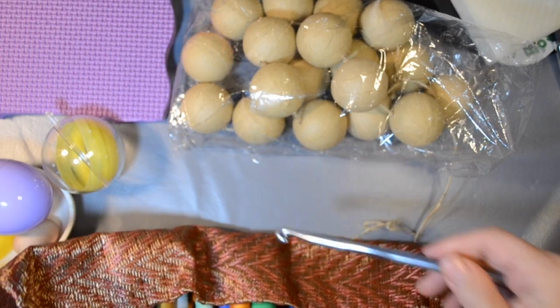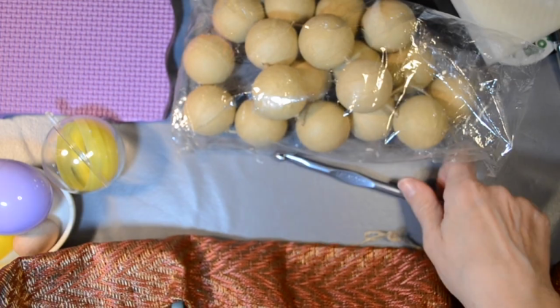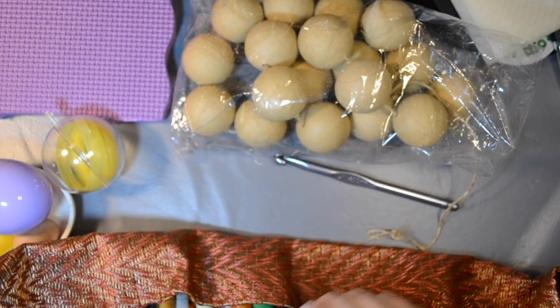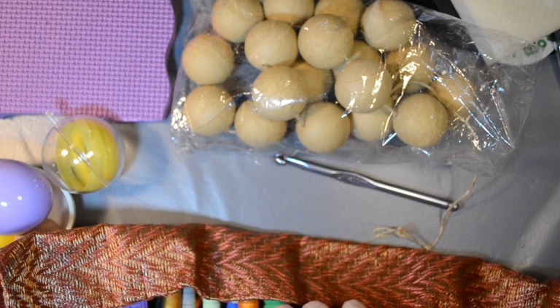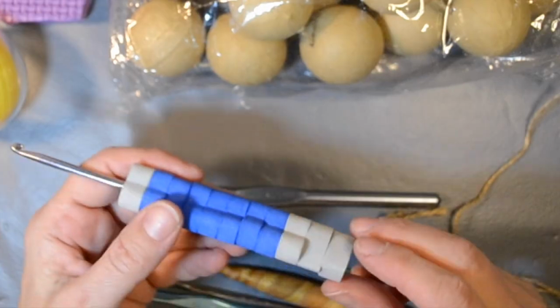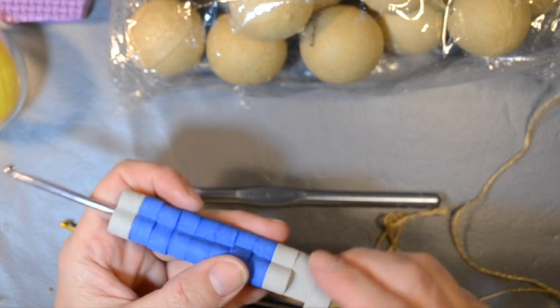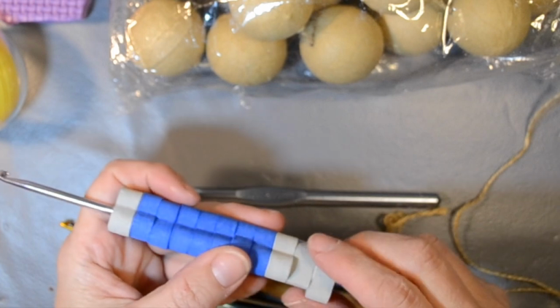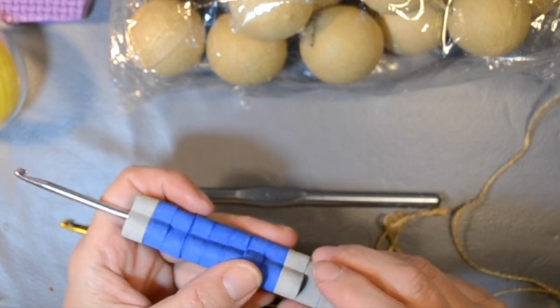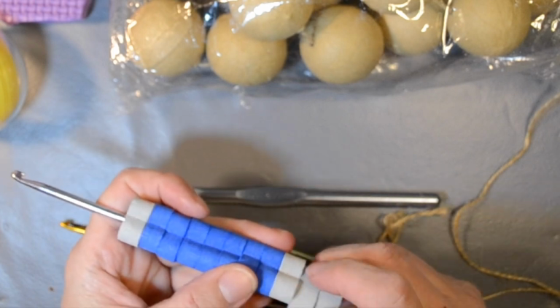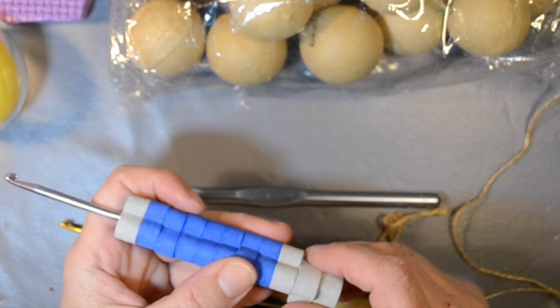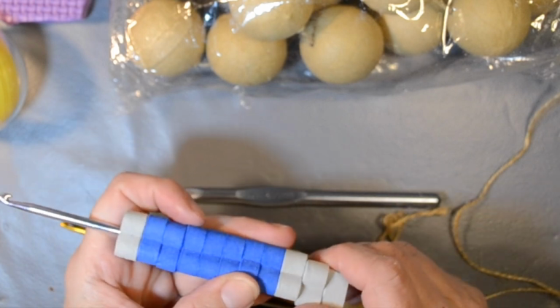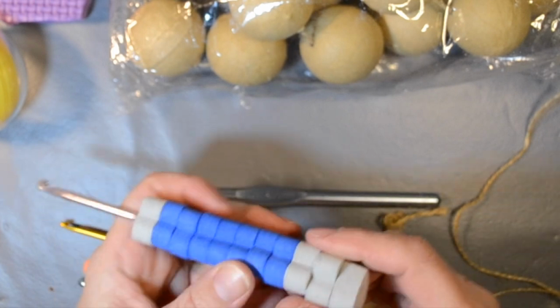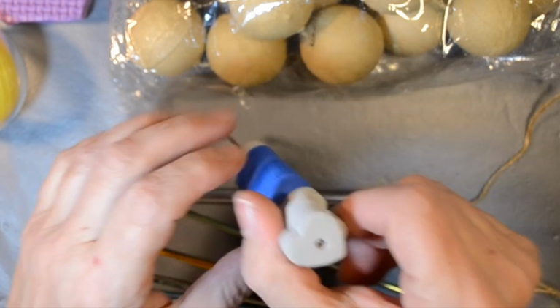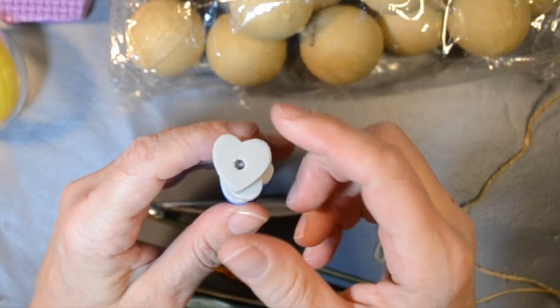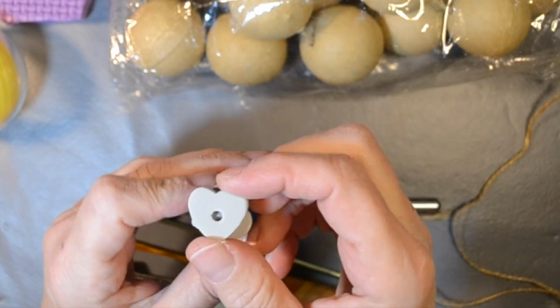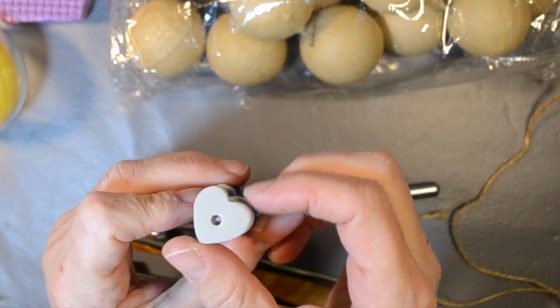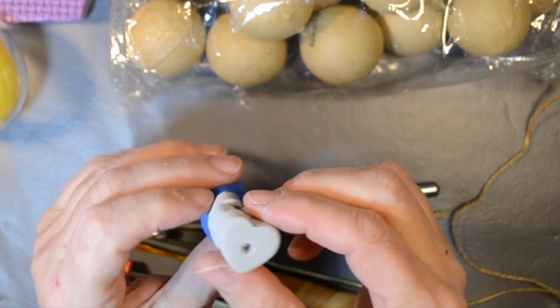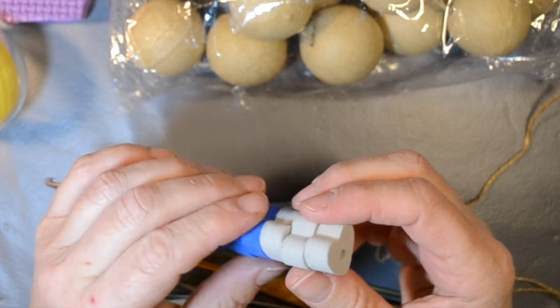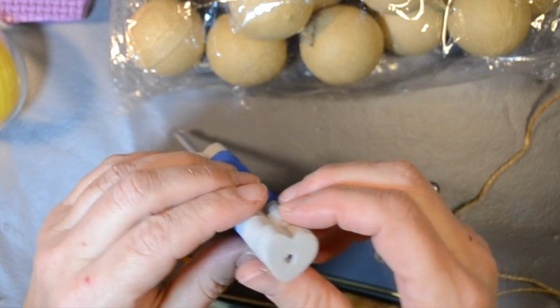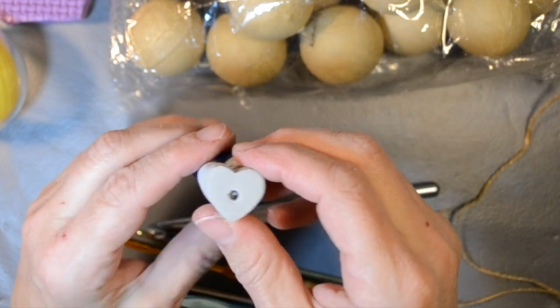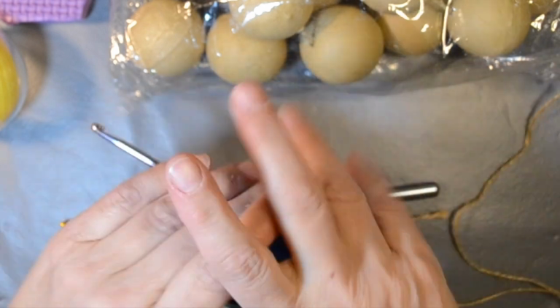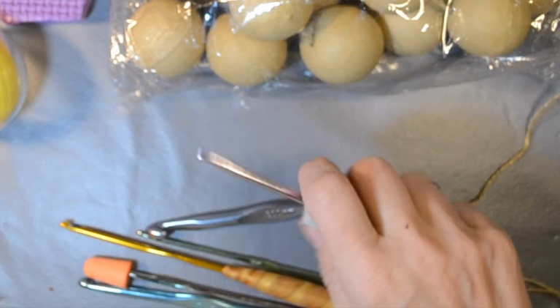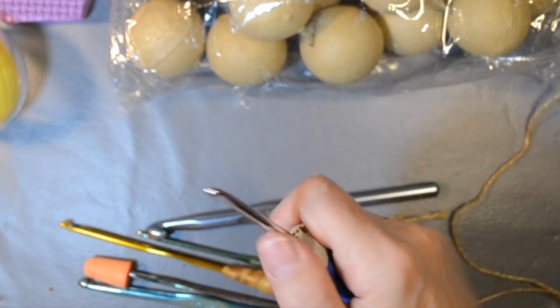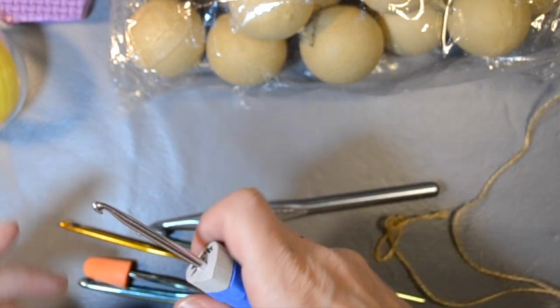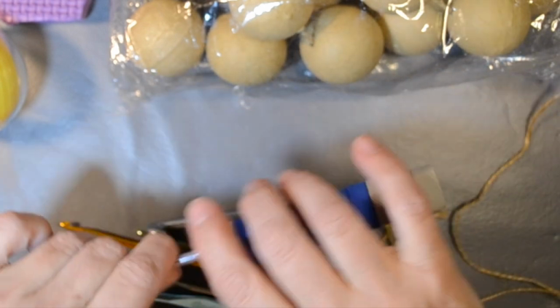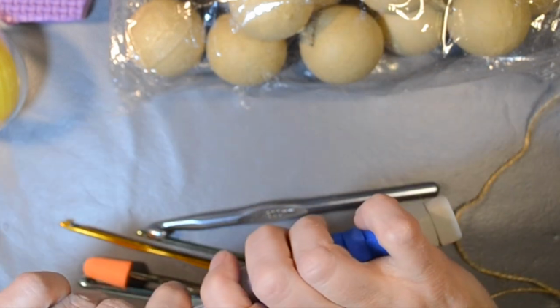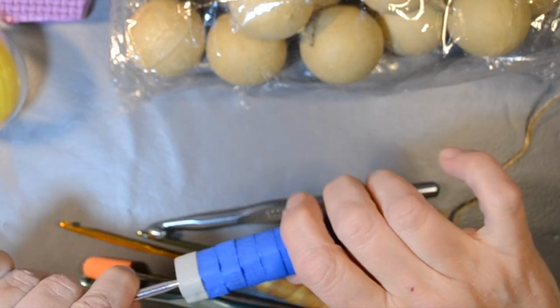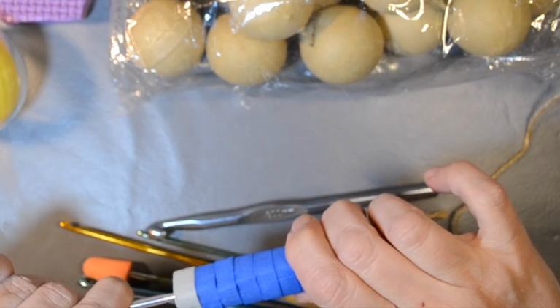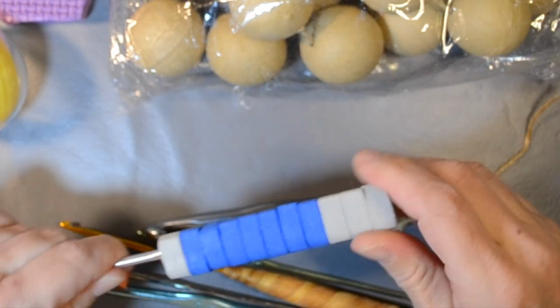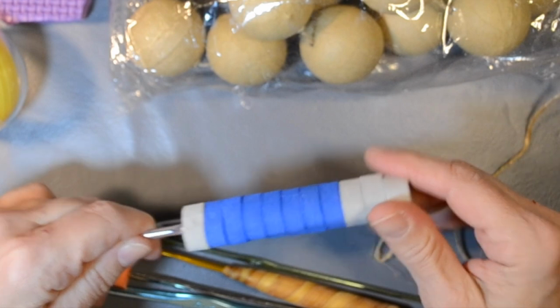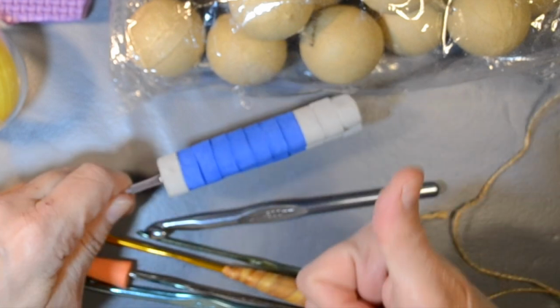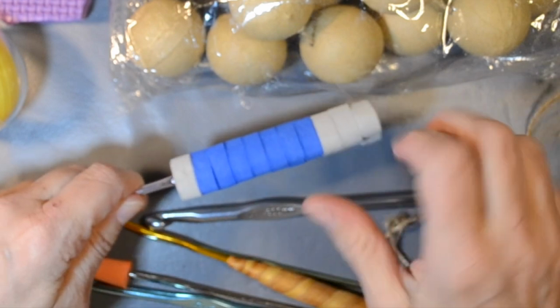I've made handles out of craft foam pieces. They have holes in the middle already, but these tend to twist on the hooks unless the hooks are exactly the right size. Other than that, they feel pretty good, and maybe someday I'll glue them down.